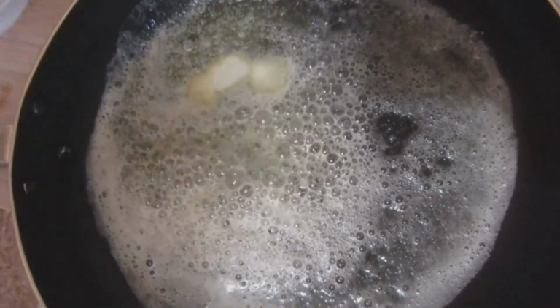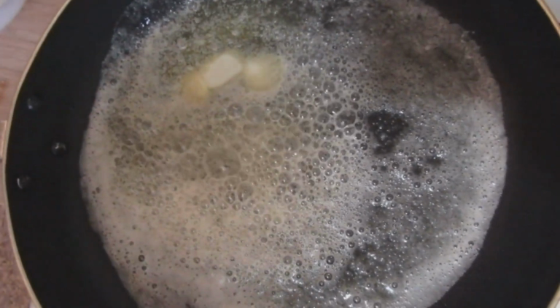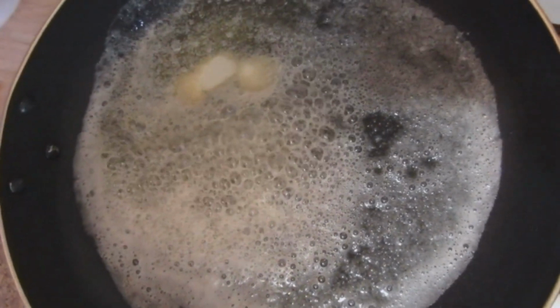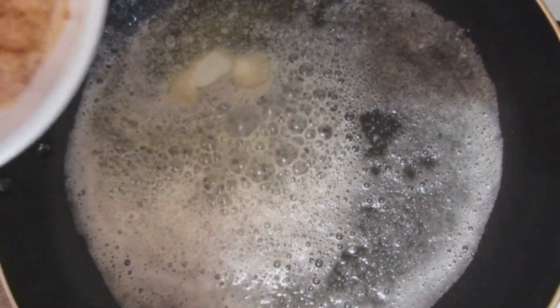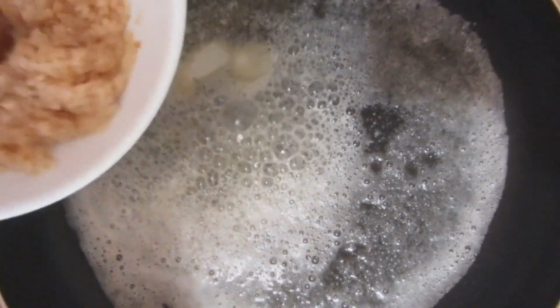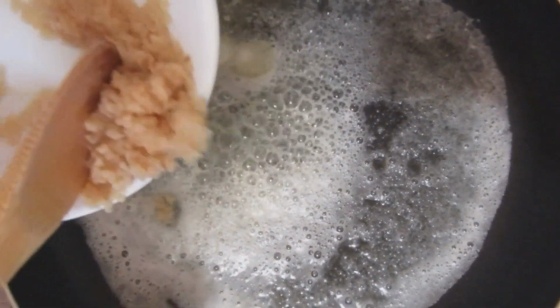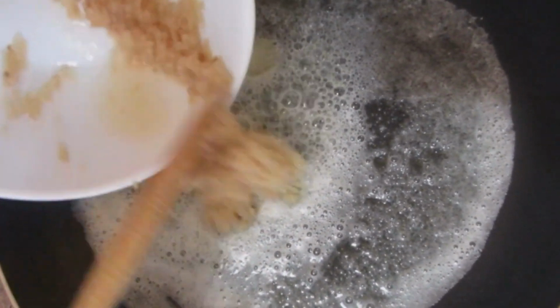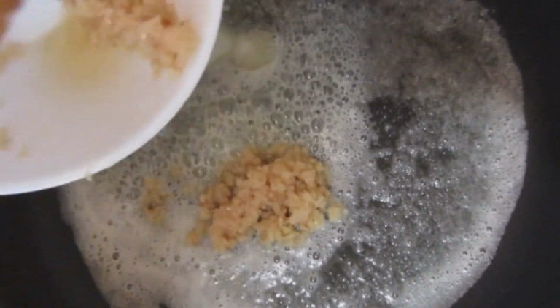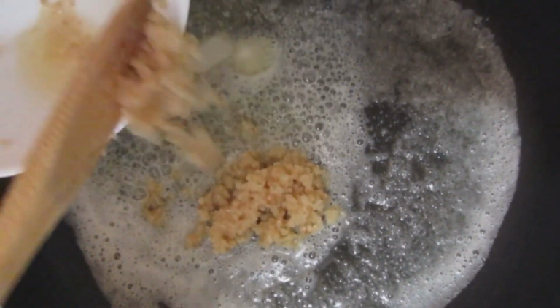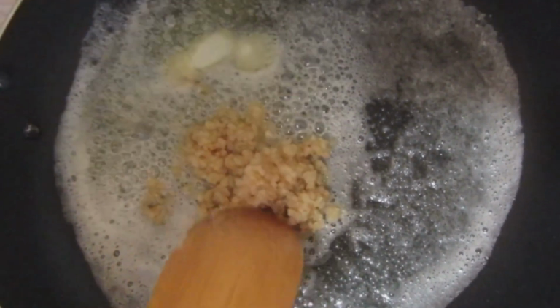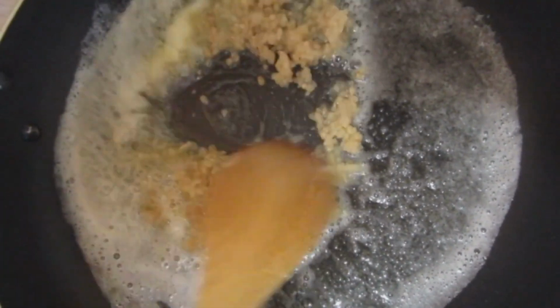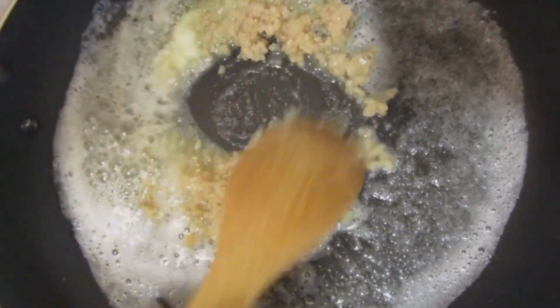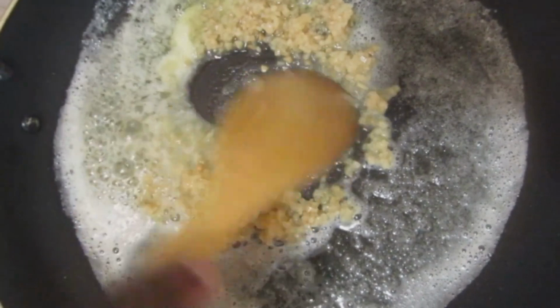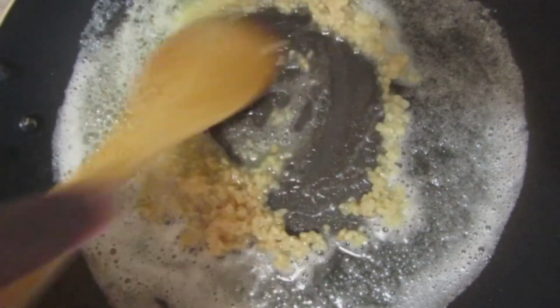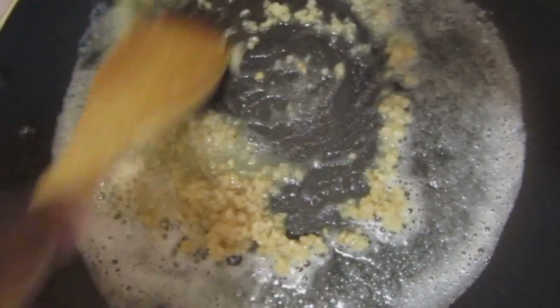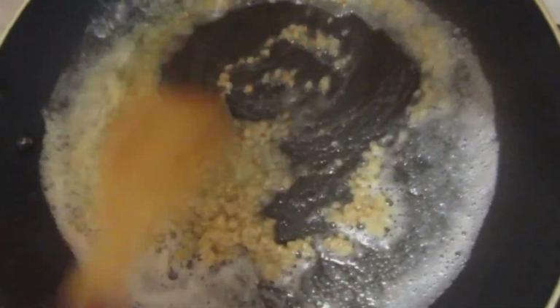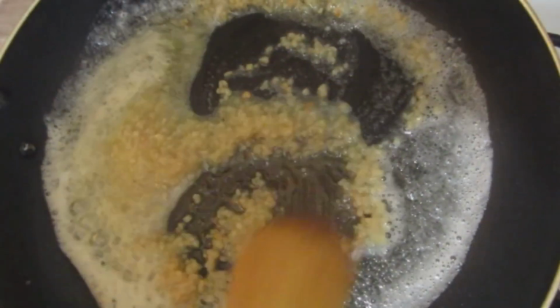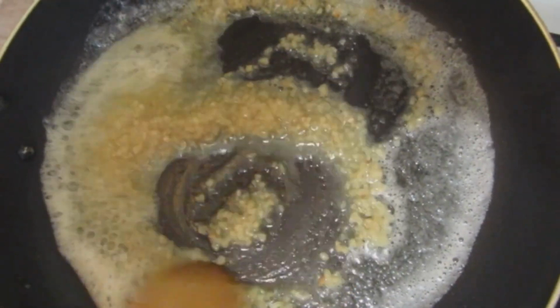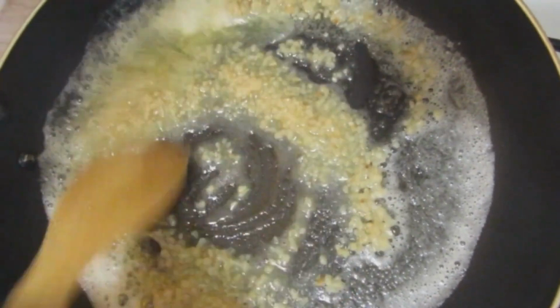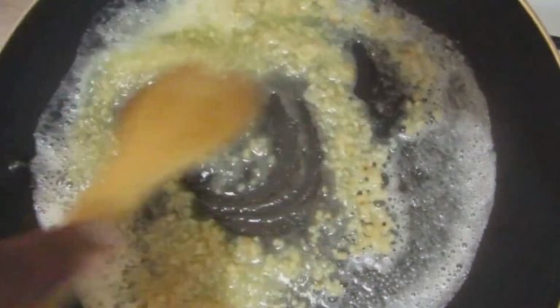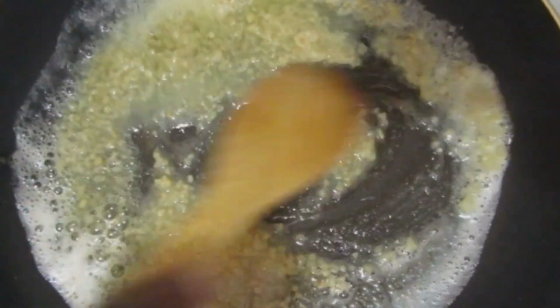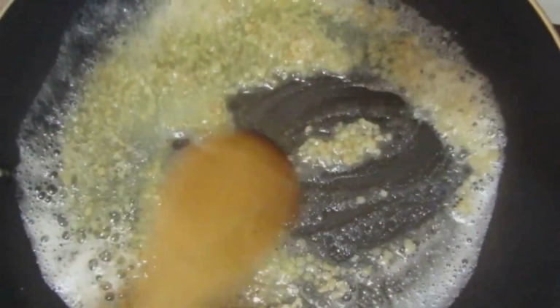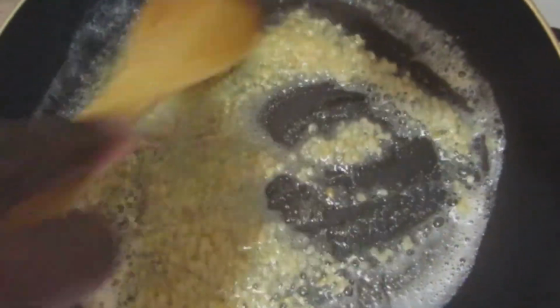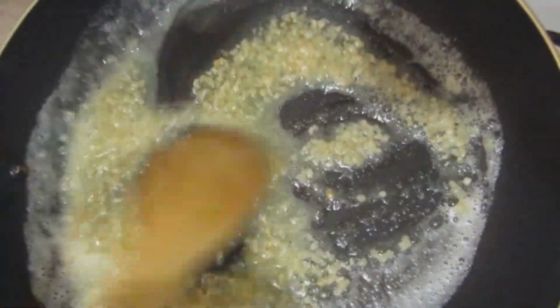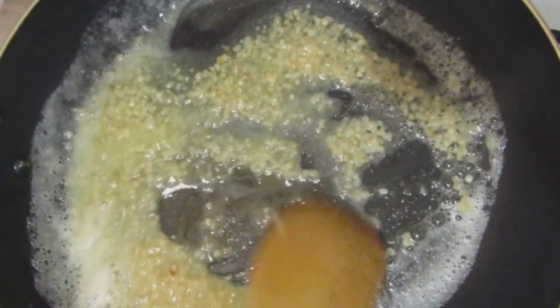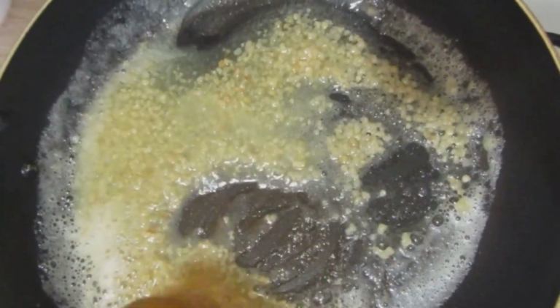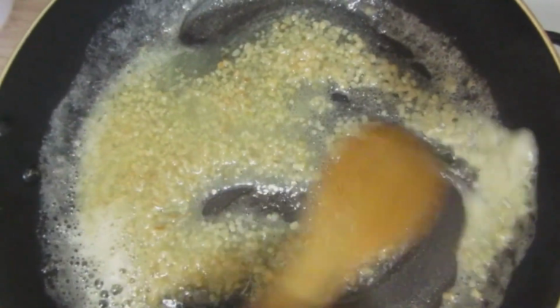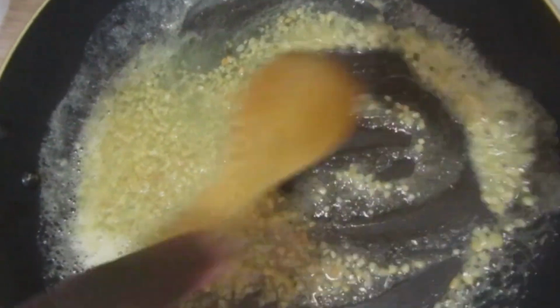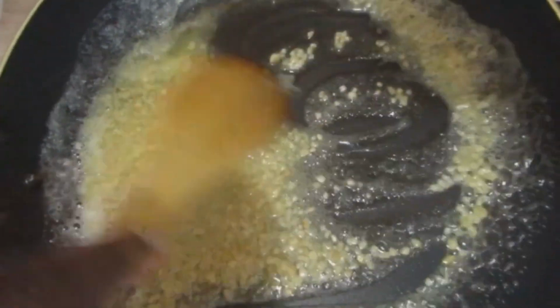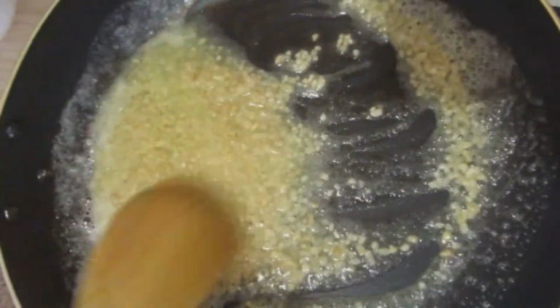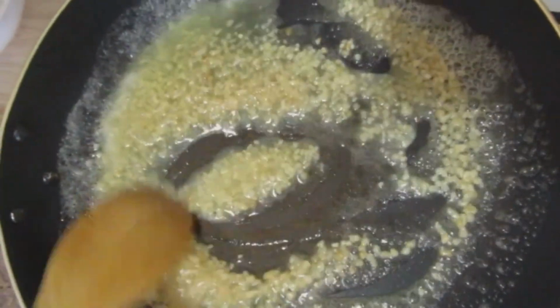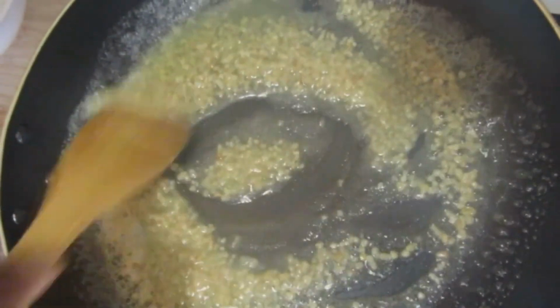As the butter melts, we're going to add in our minced garlic. Release the flavors. Take your time, don't want to rush. Get these flavors going.